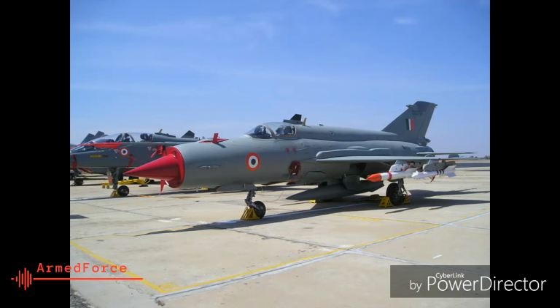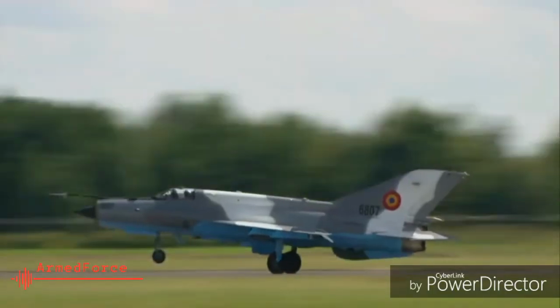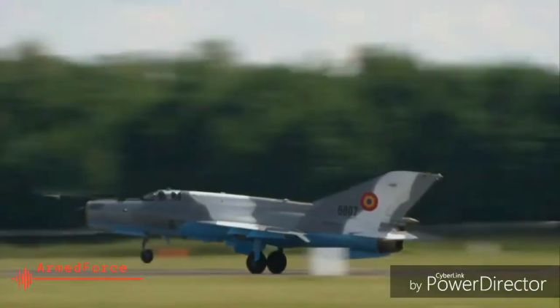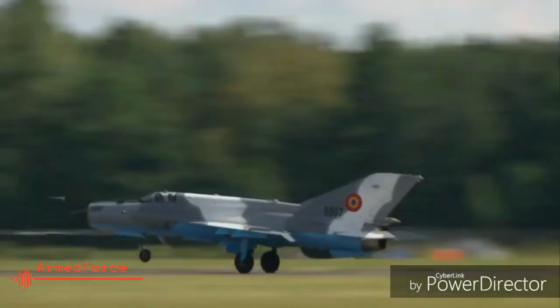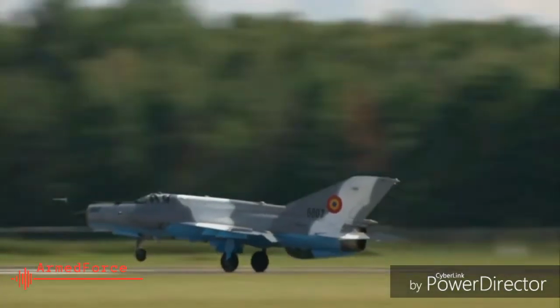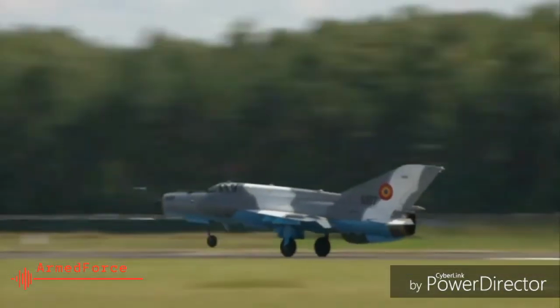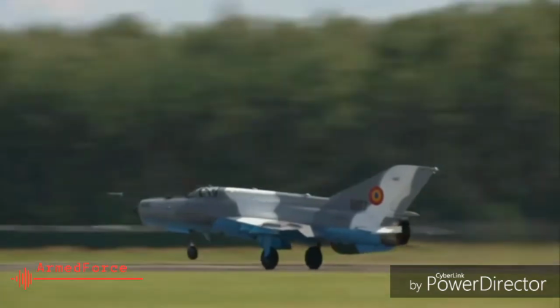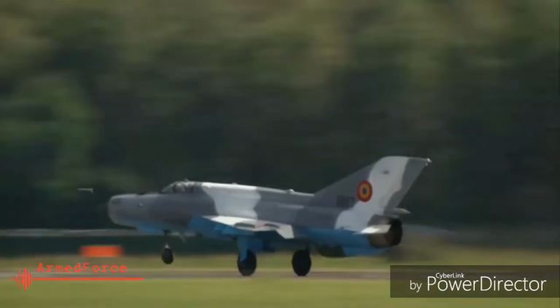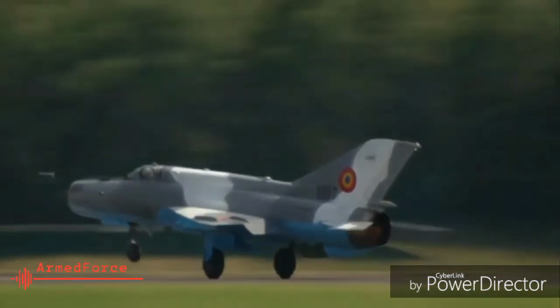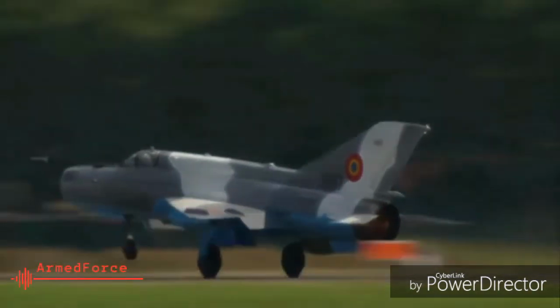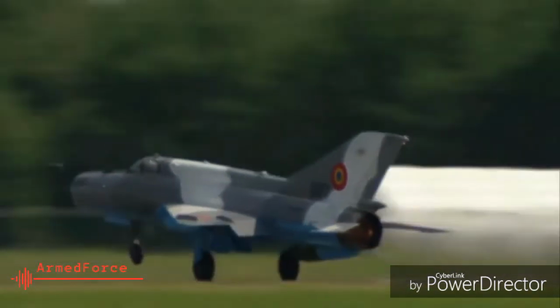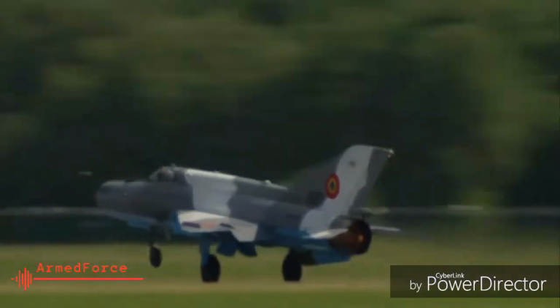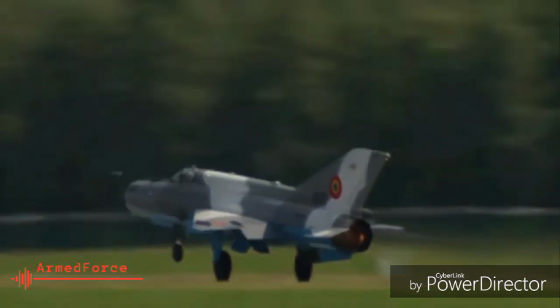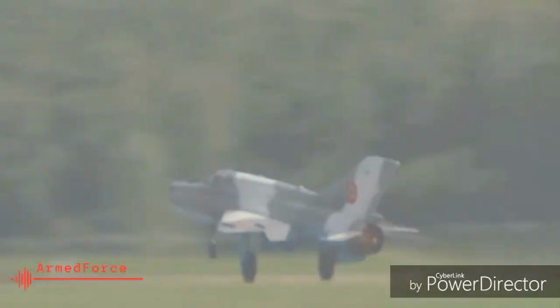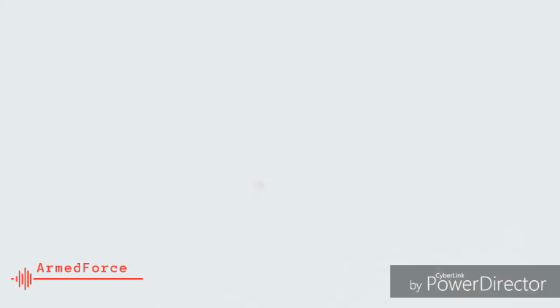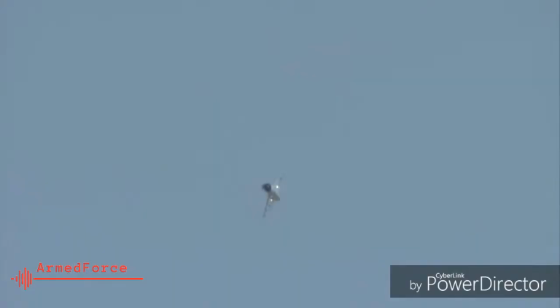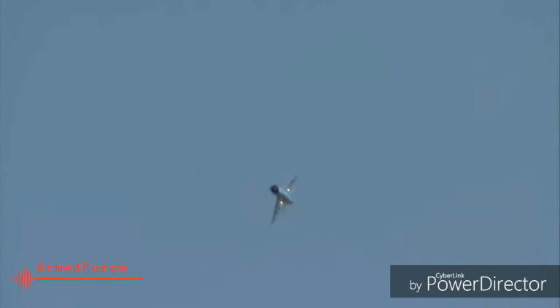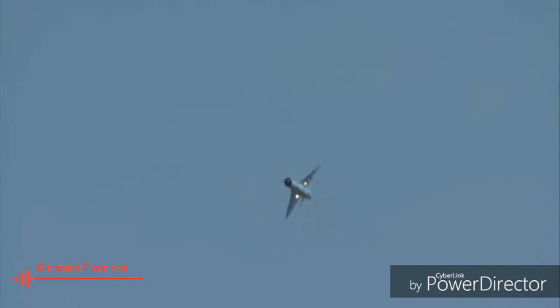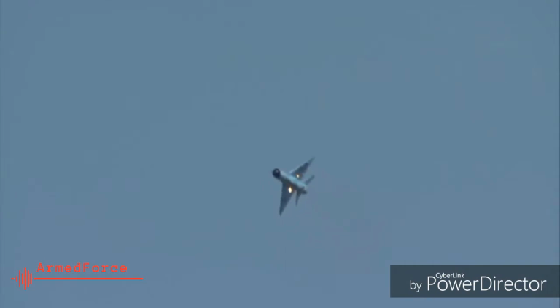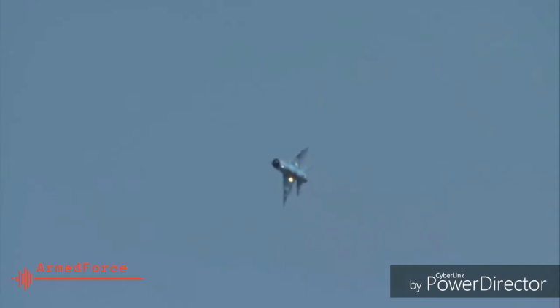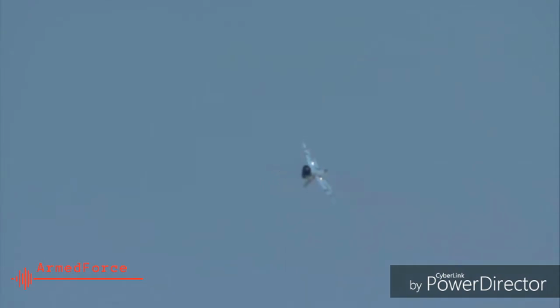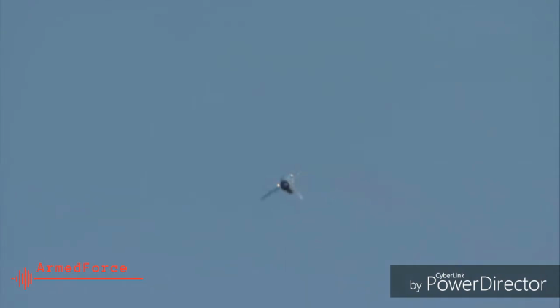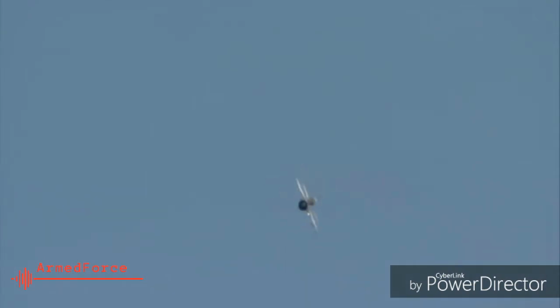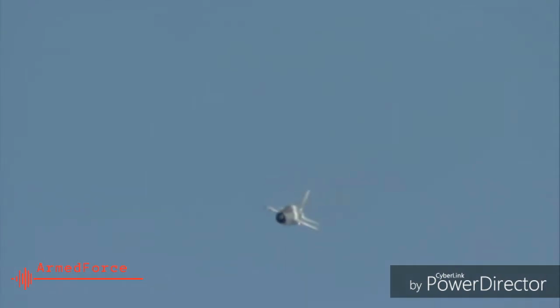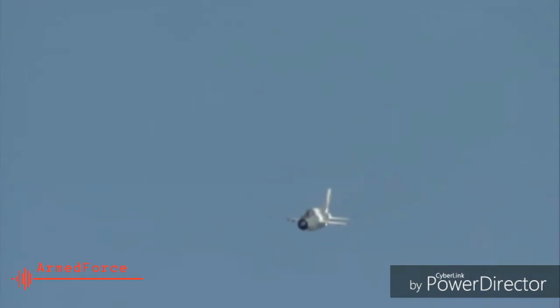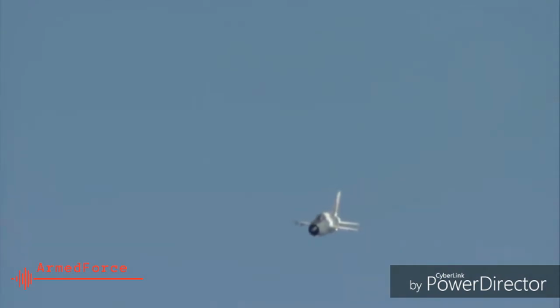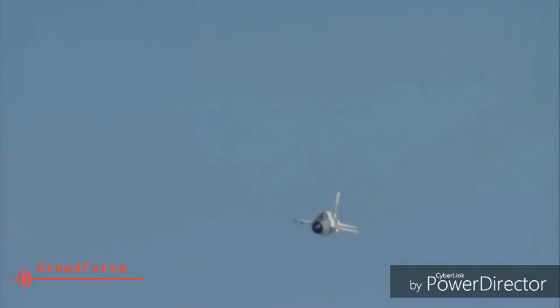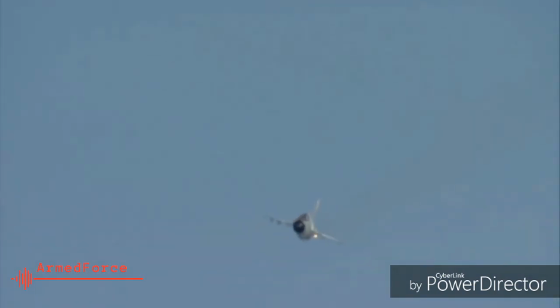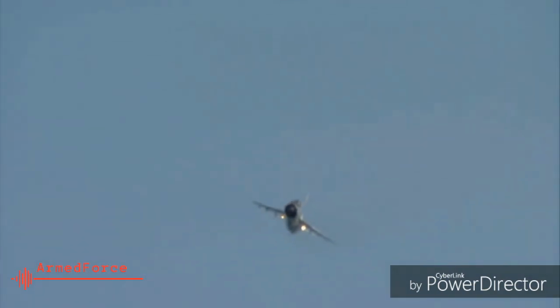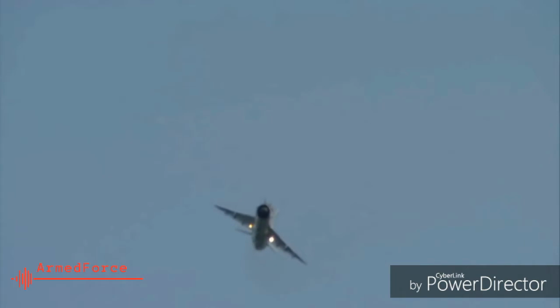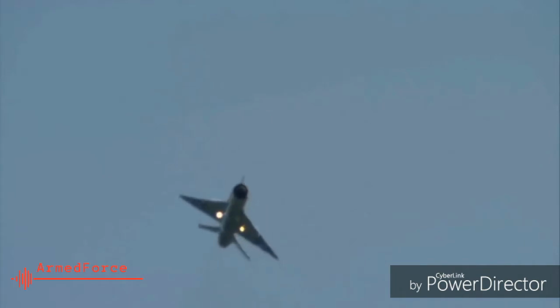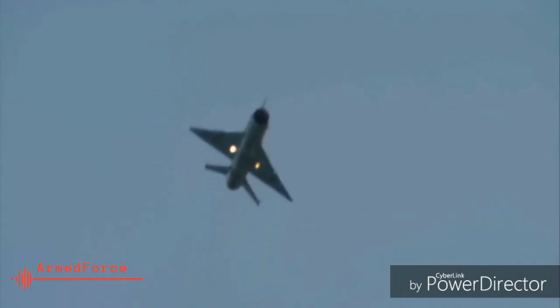1. At least 110 MiG-21 jets were upgraded in 2006 to MiG-21 Bison. The upgrades include equipping it with a powerful multi-mode radar, better avionics and communications systems.